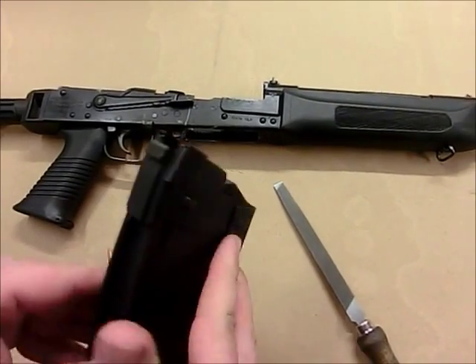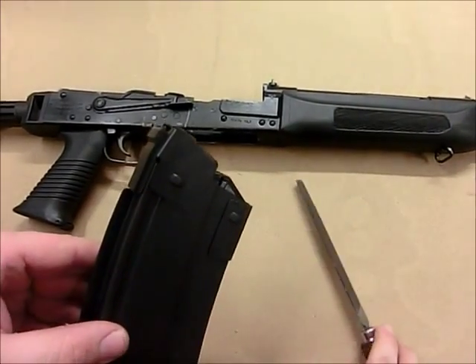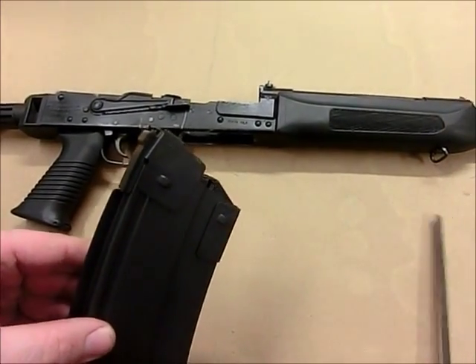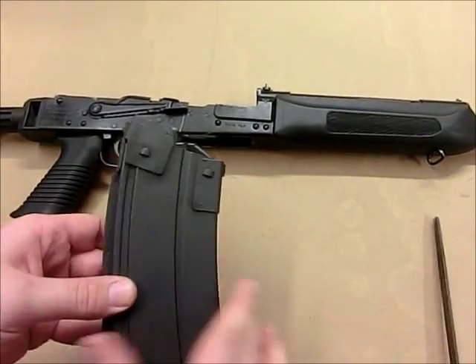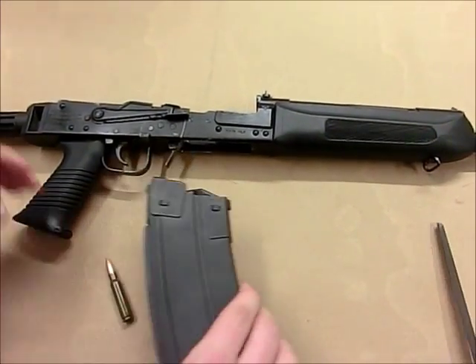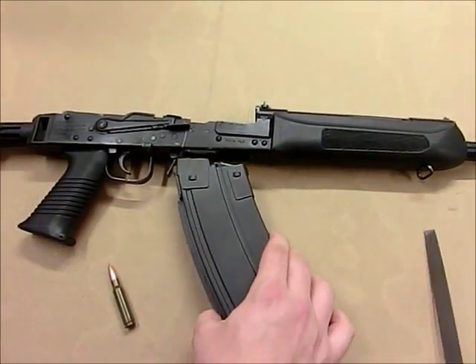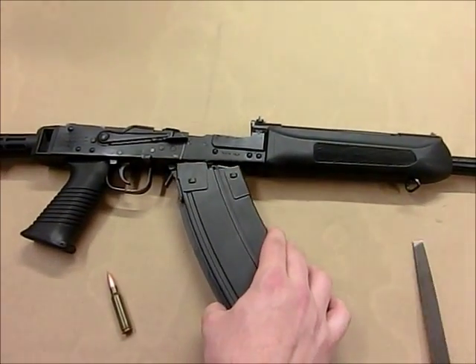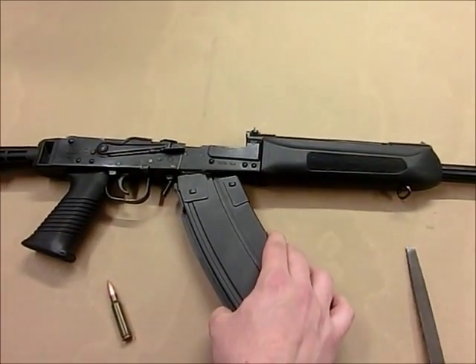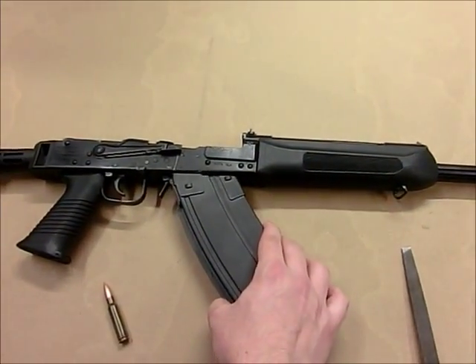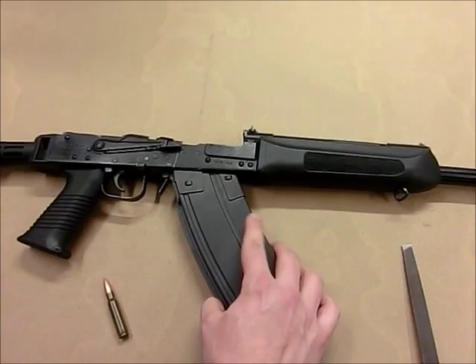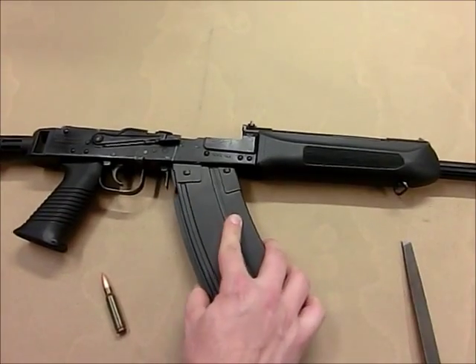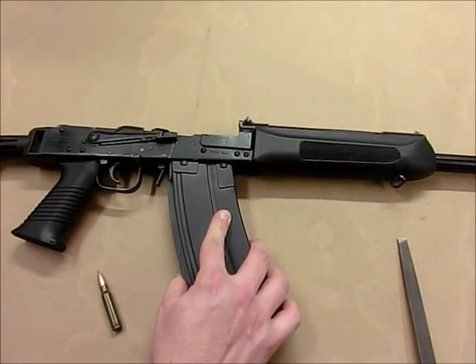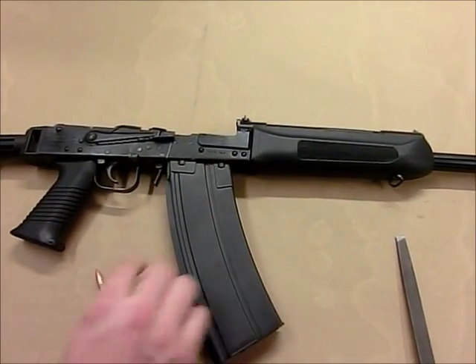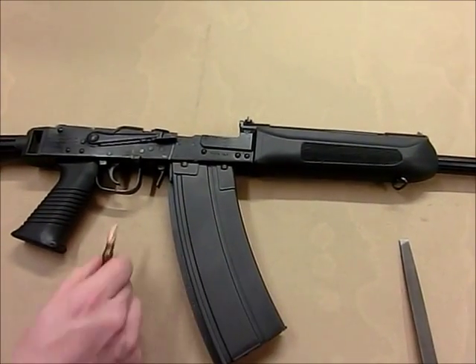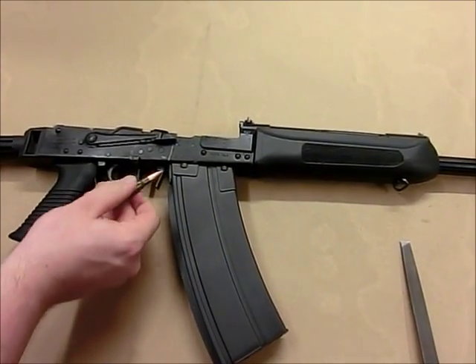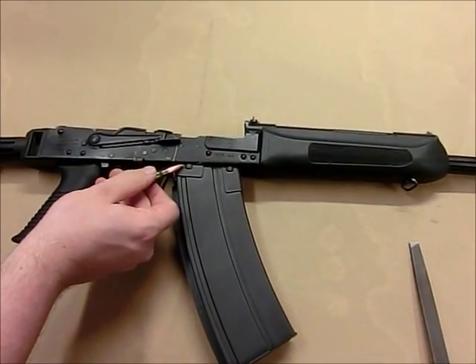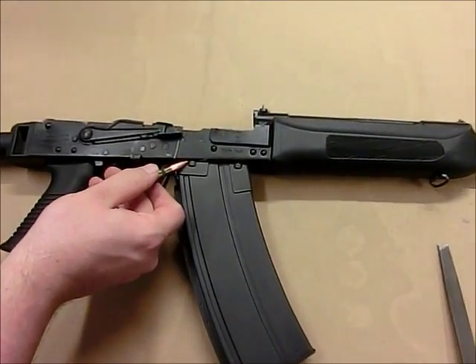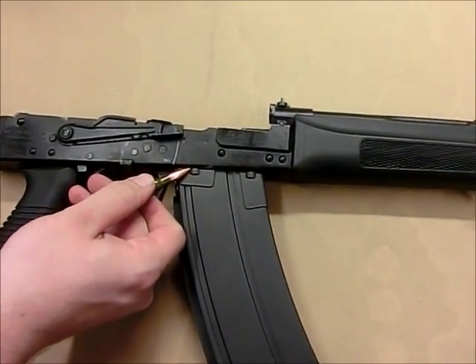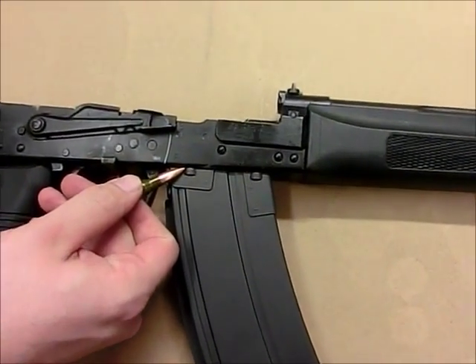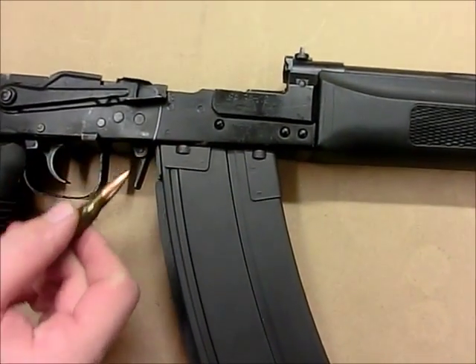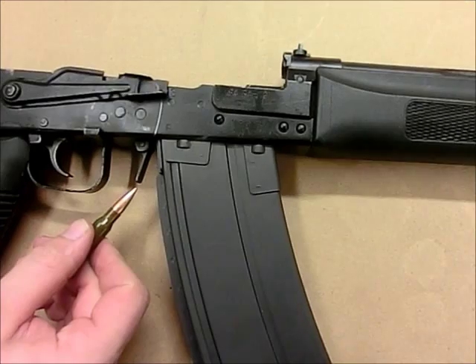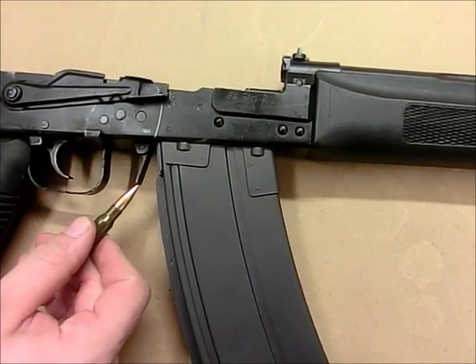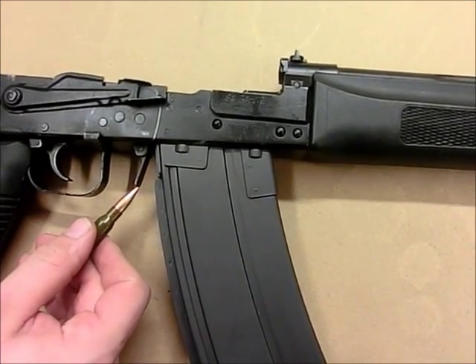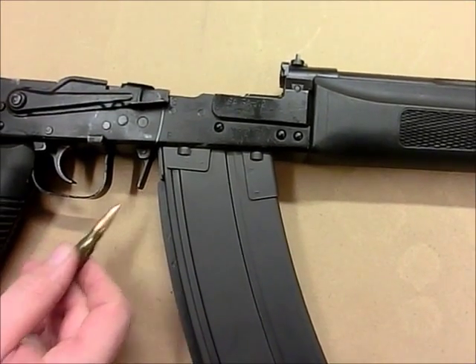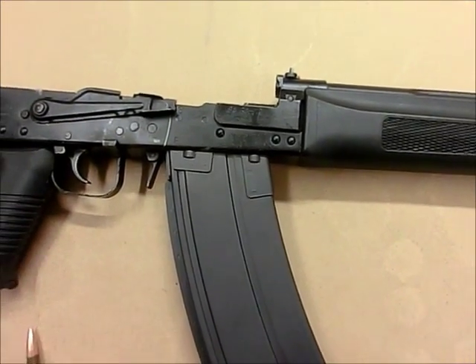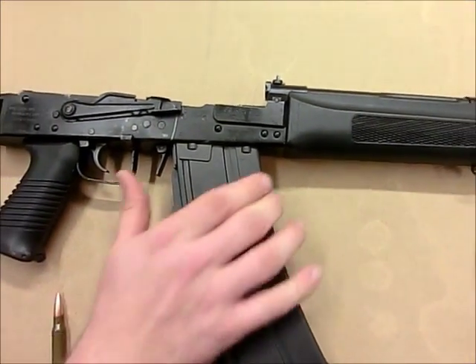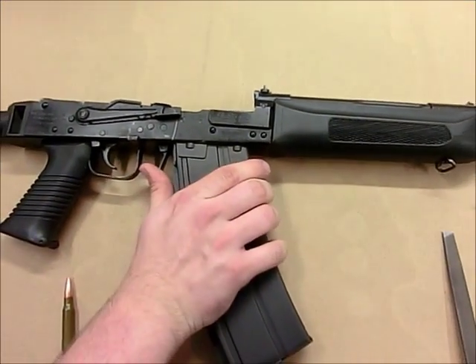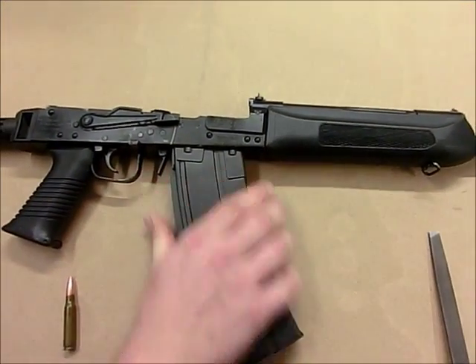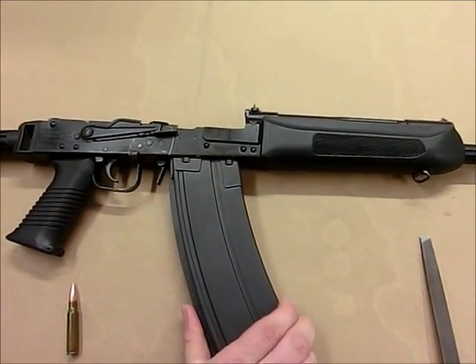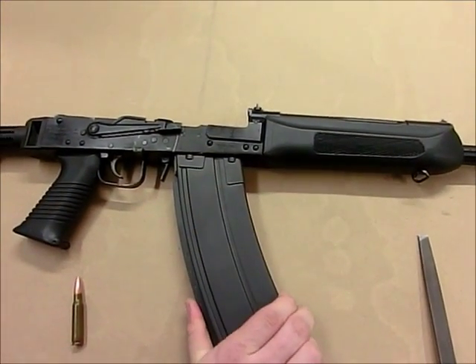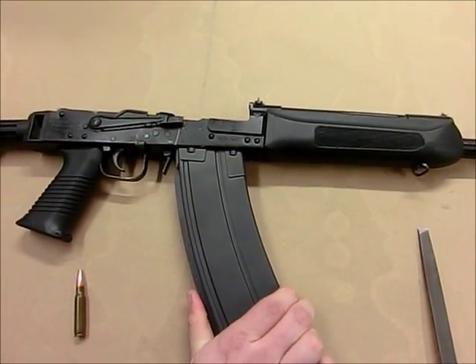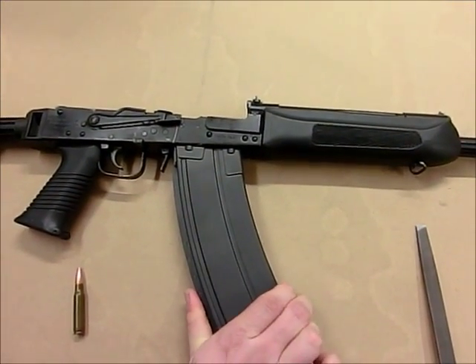Now let's see how this fits. We see the magazine travels upward and contacts the receiver stops, and the latch fully travels. This magazine now fits perfectly, with no movement in any direction.